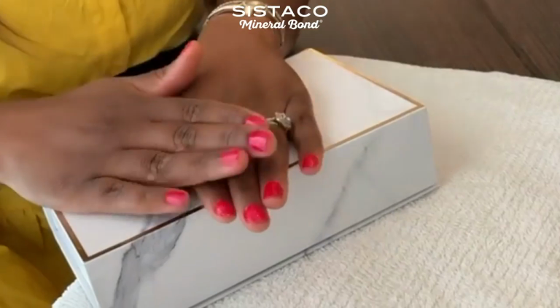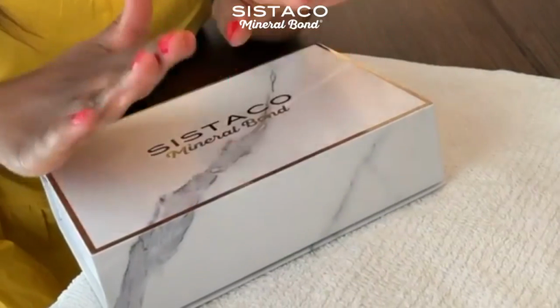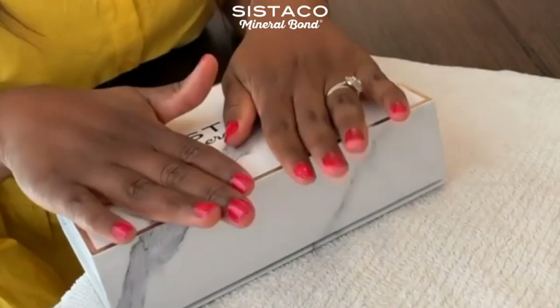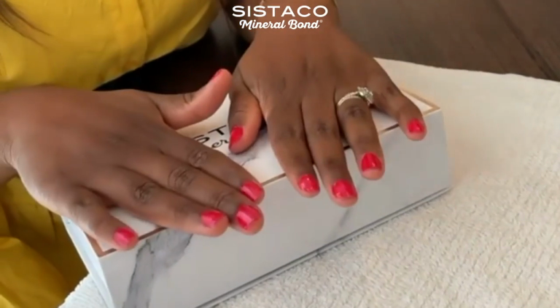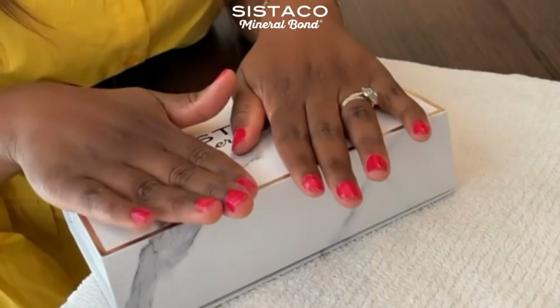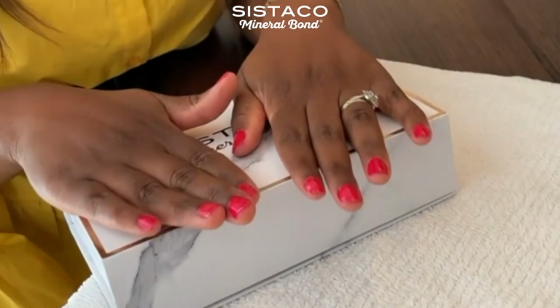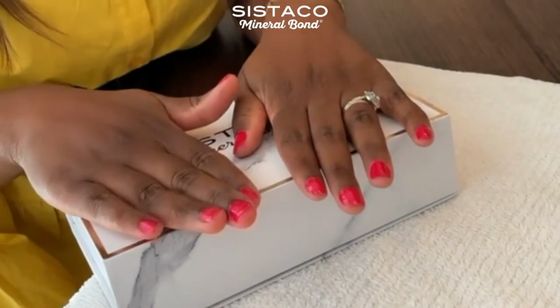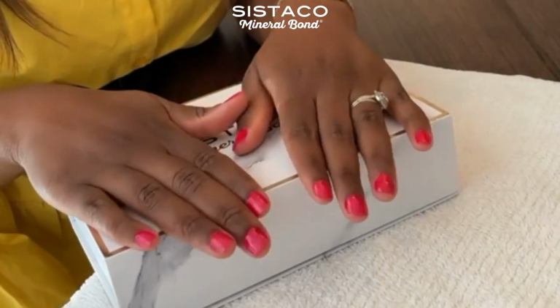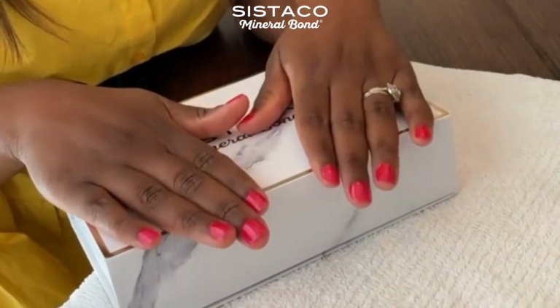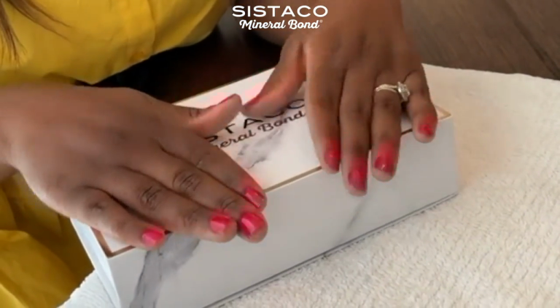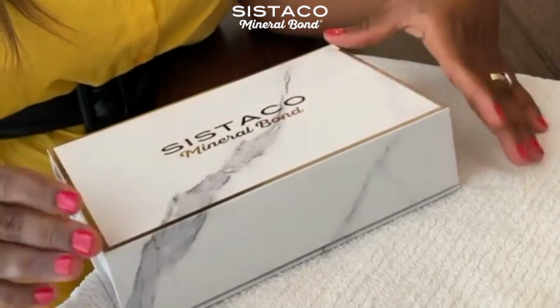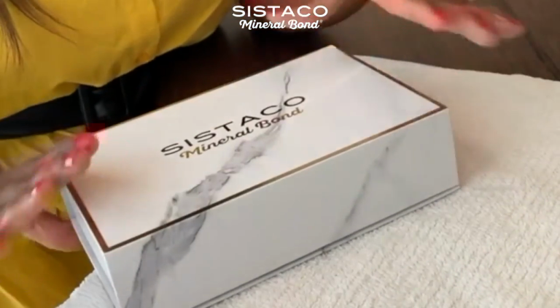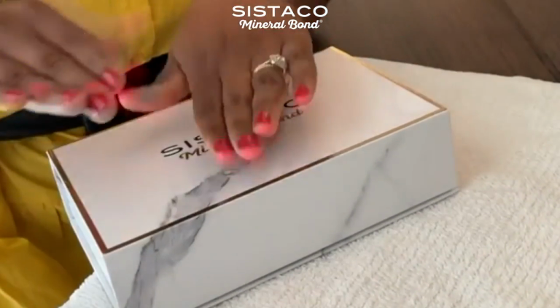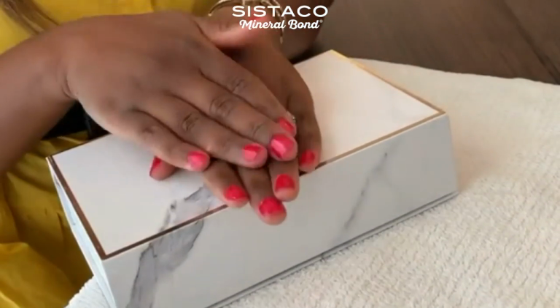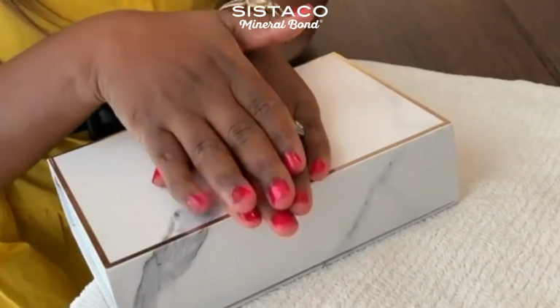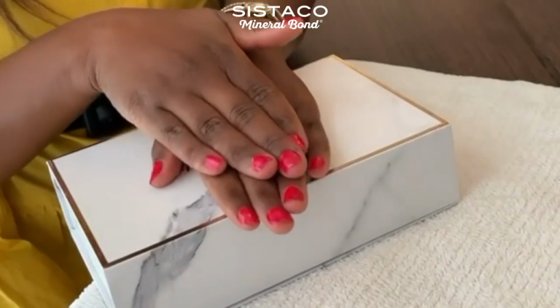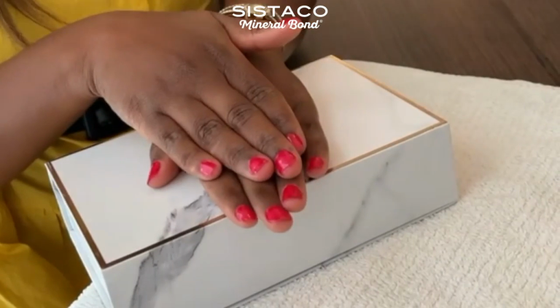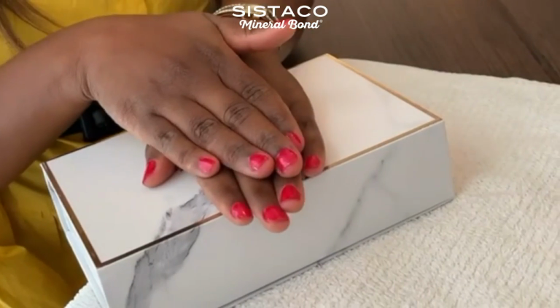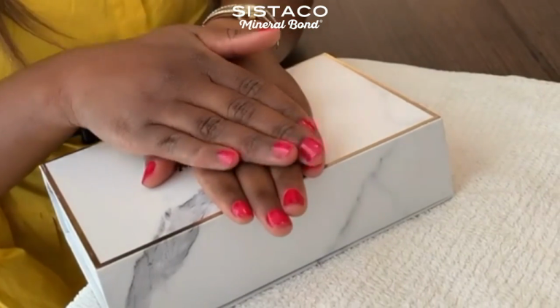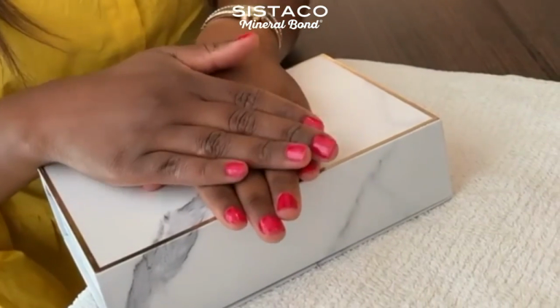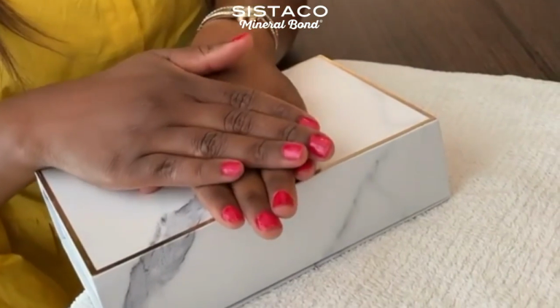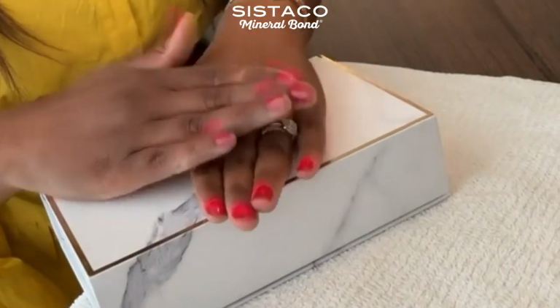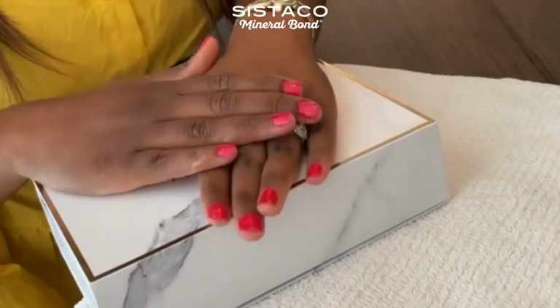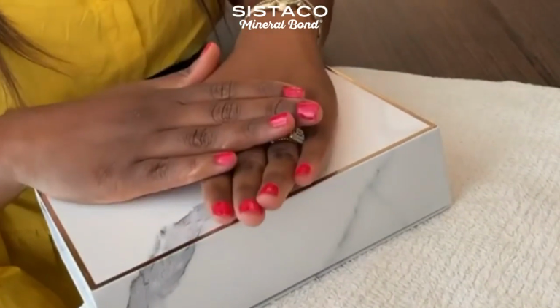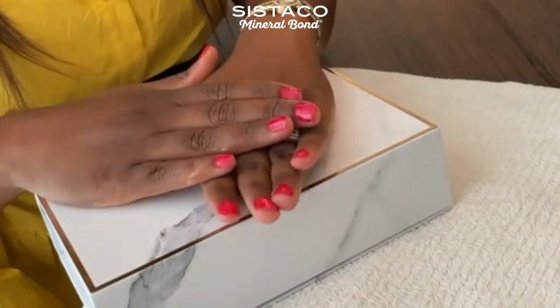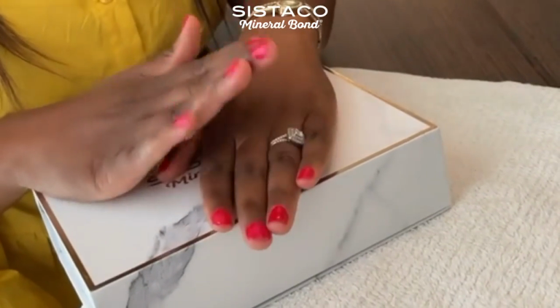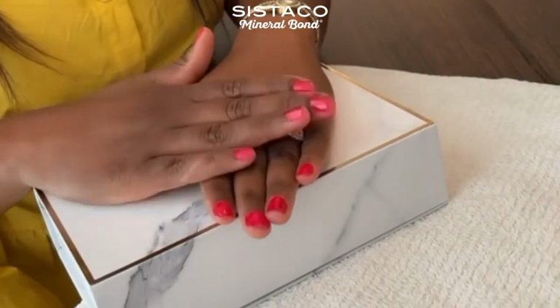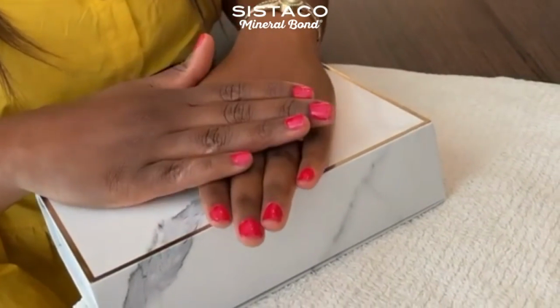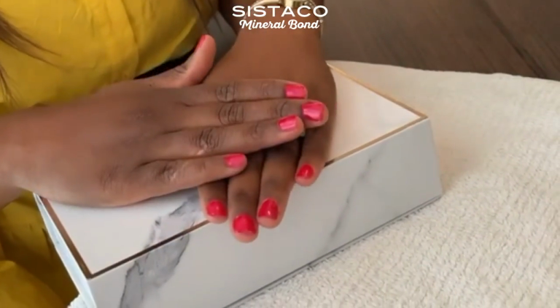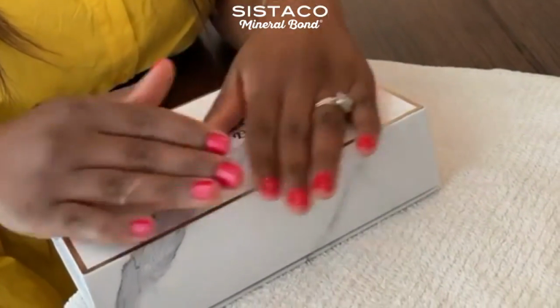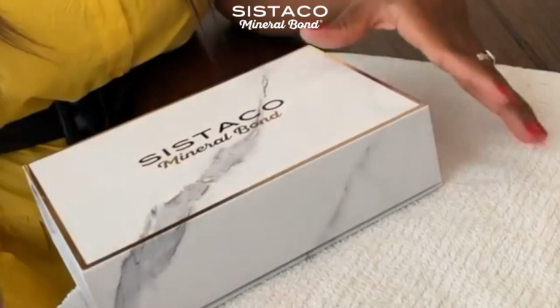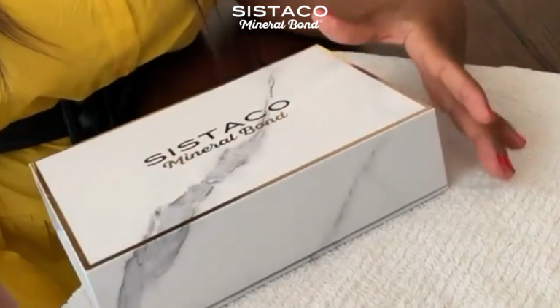I was using this Starco foundational kit and it came with this pinky color — it's really beautiful, I loved the color. This whole process took me about 20 minutes.